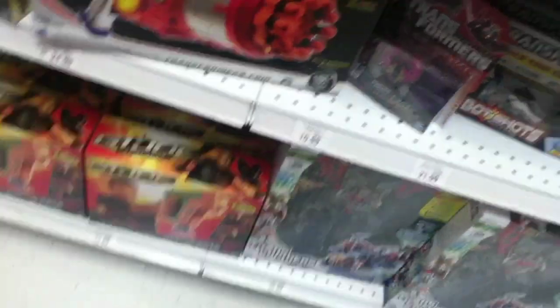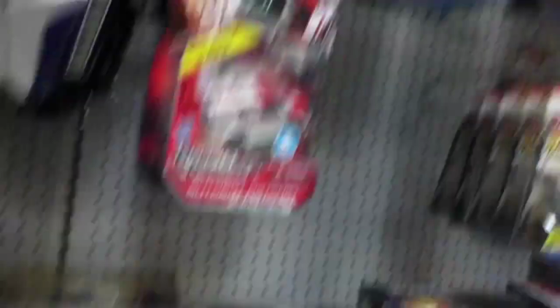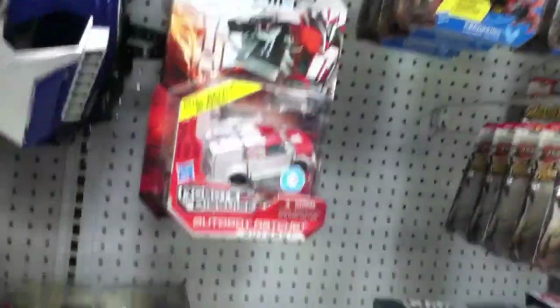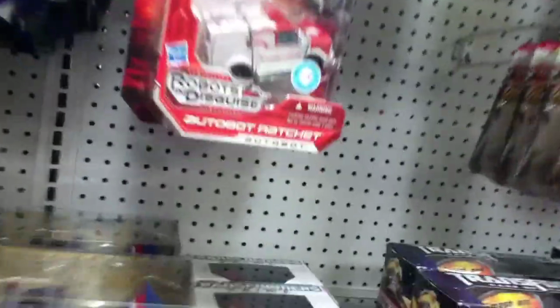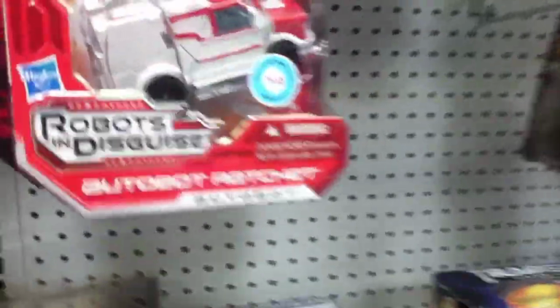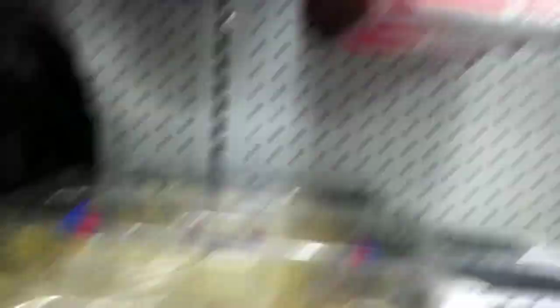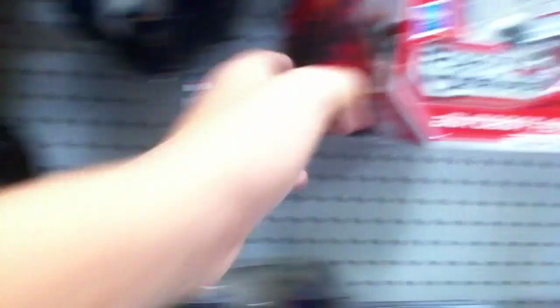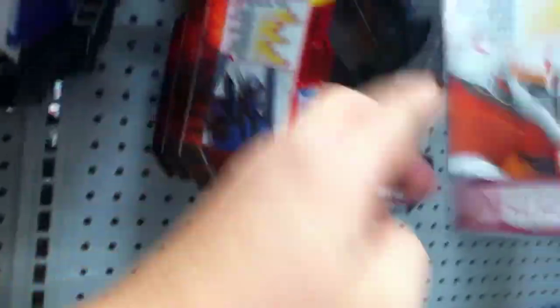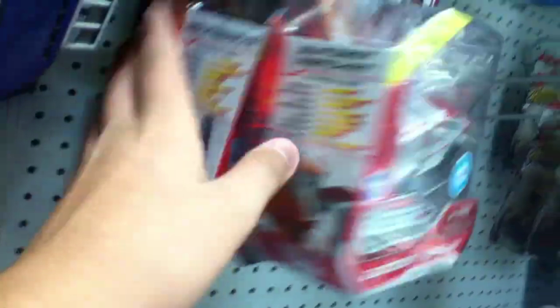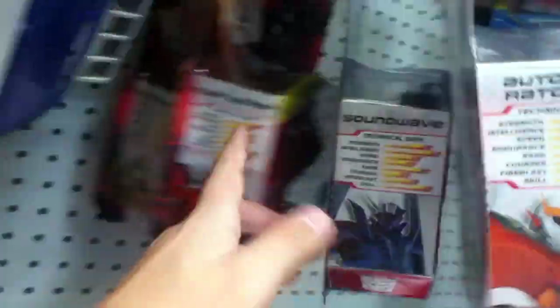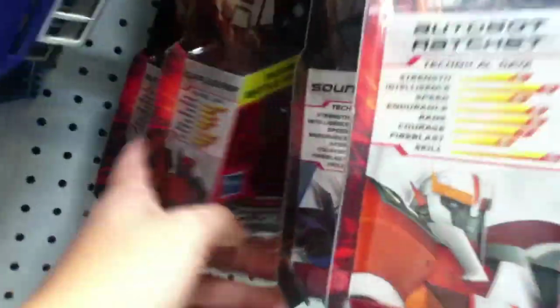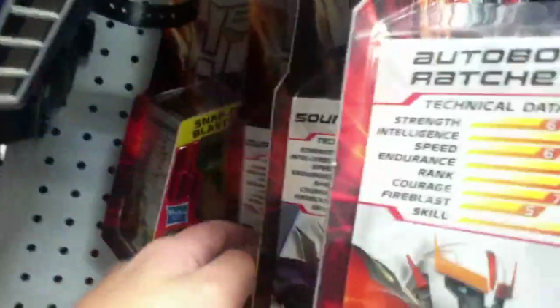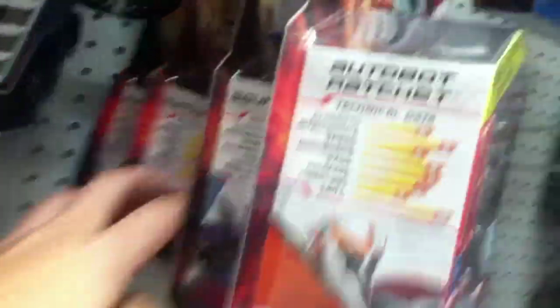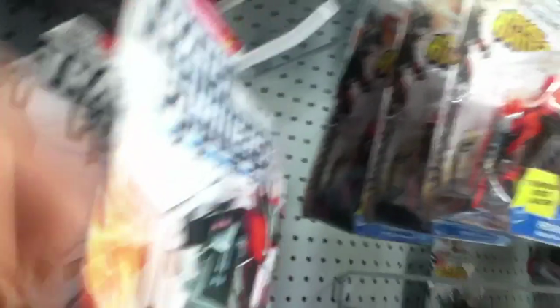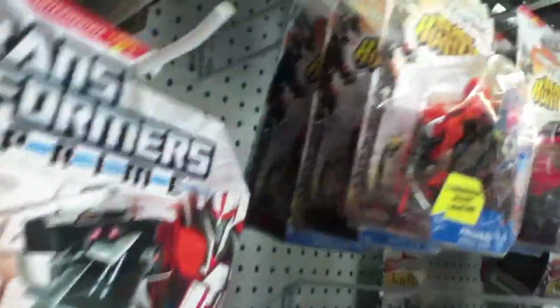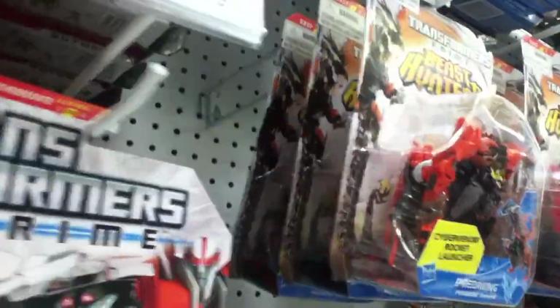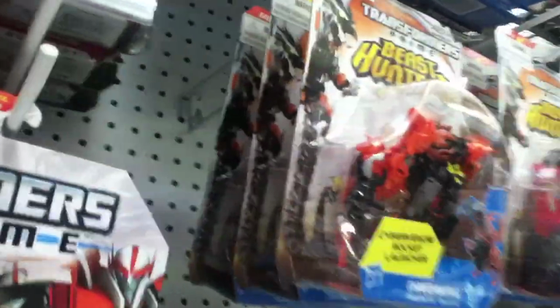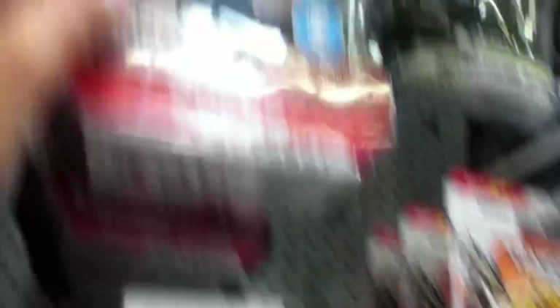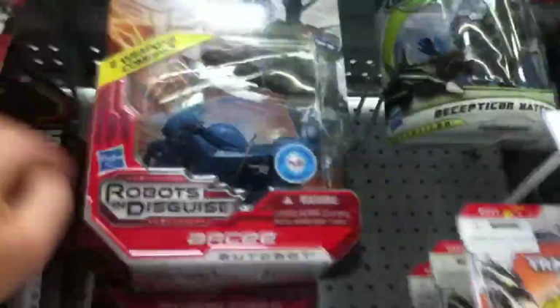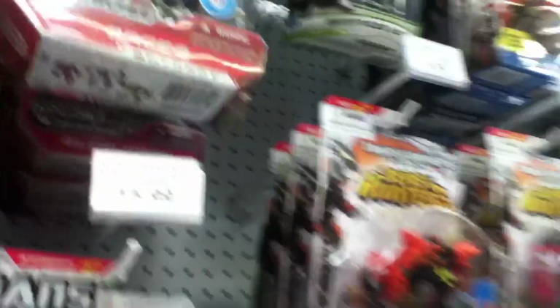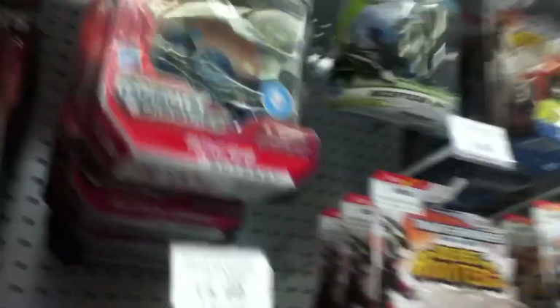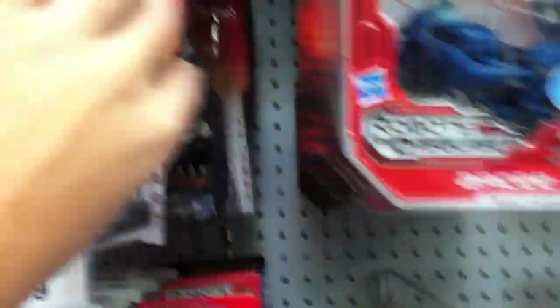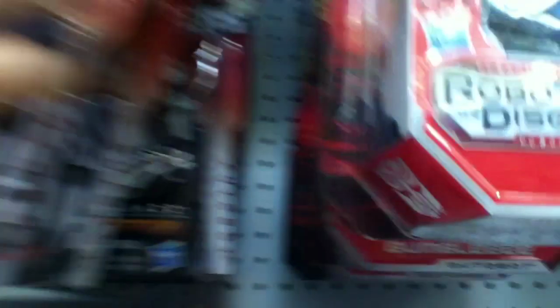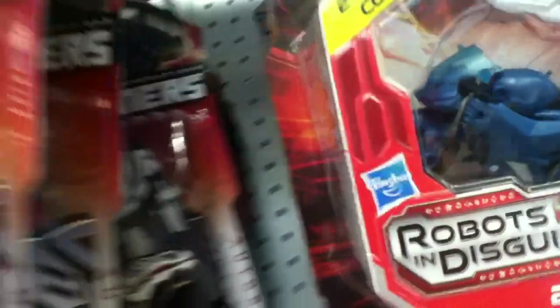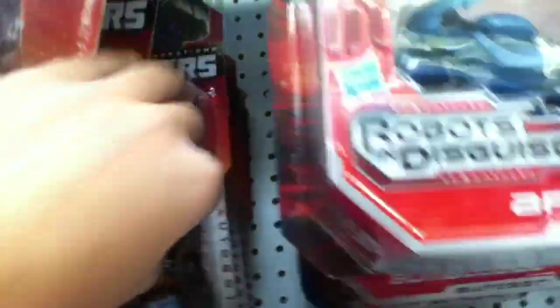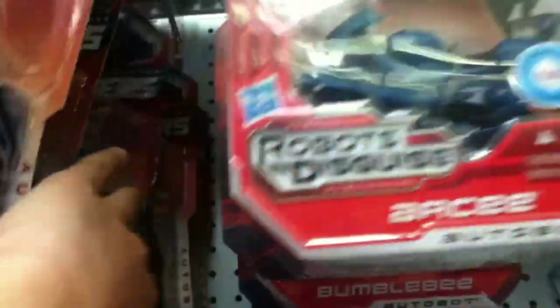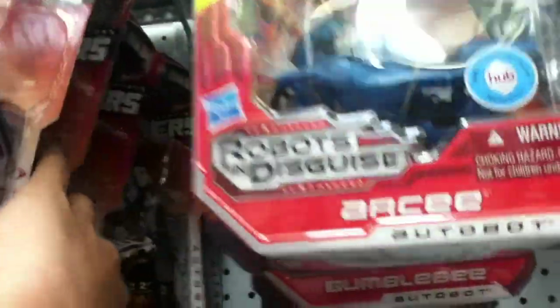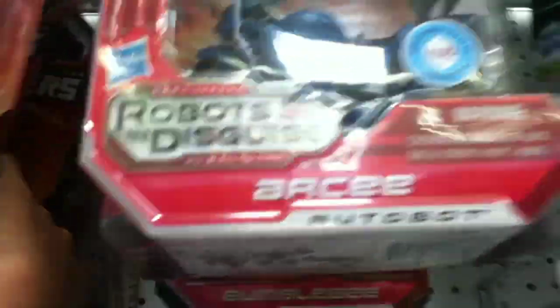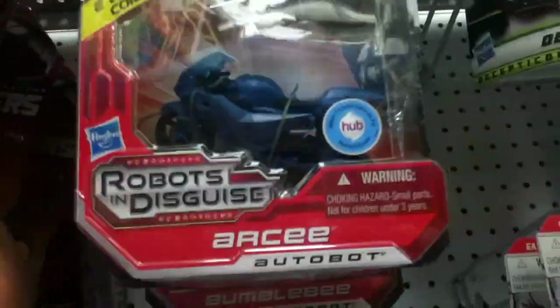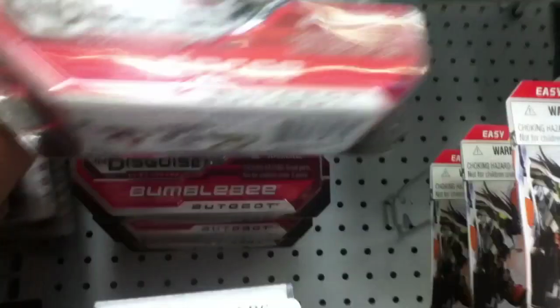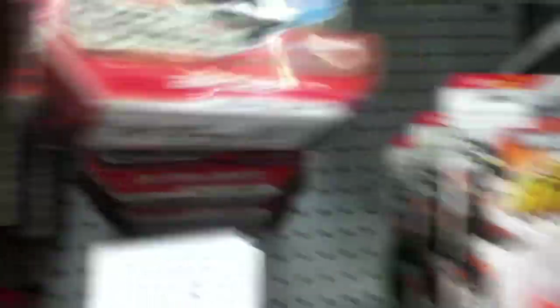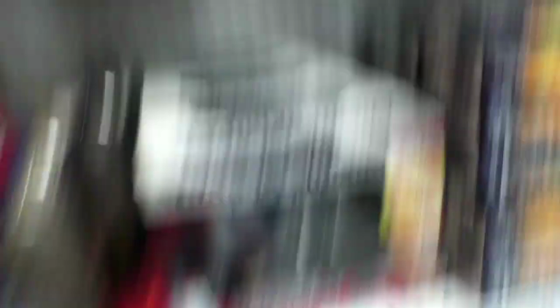We got some Prime RID figures: Ratchet, Soundwave, Cliff Chompers, and Bumblebee. And another RC False Search on Deluxes, Wave 1. I already have Wave 1, so that's good.